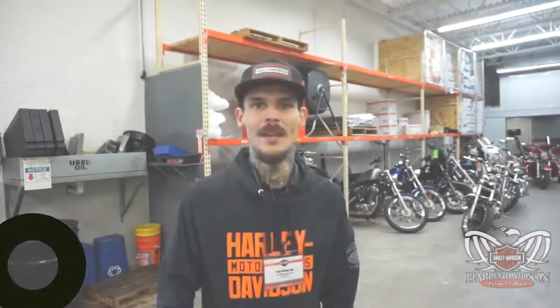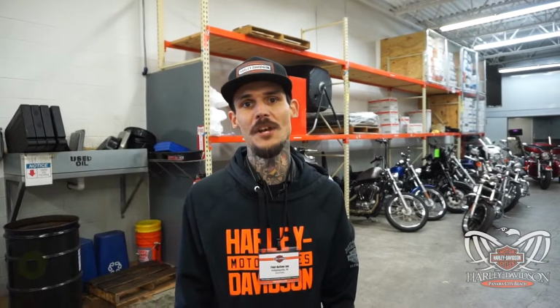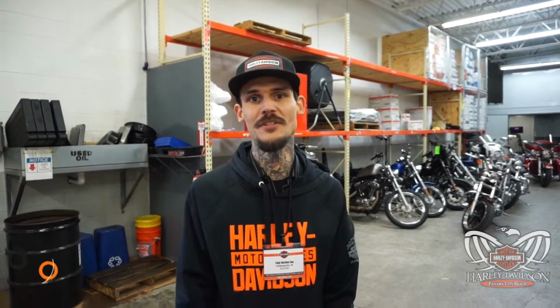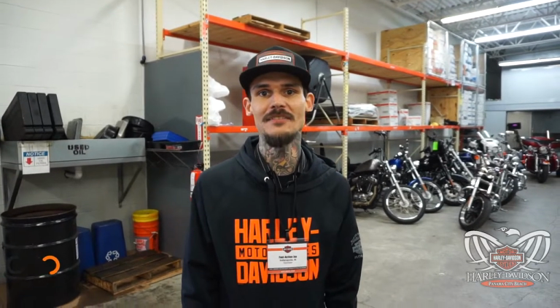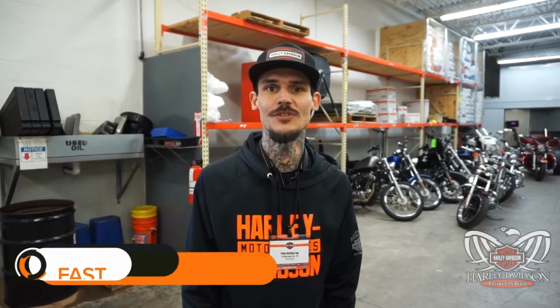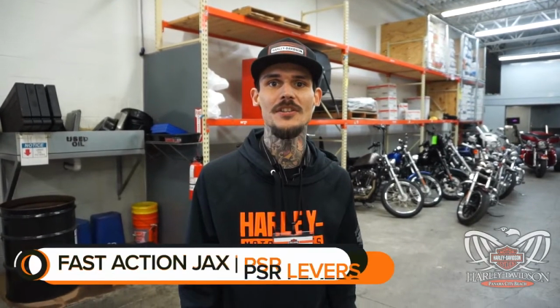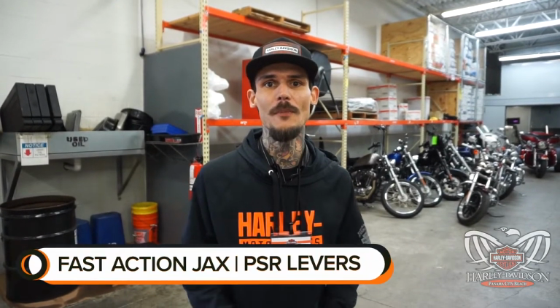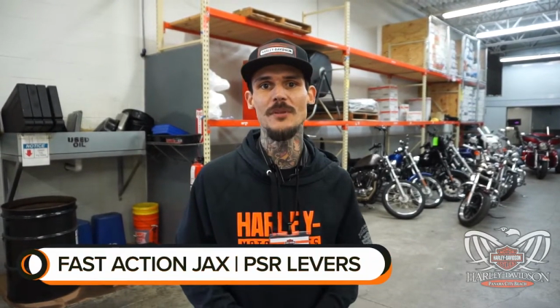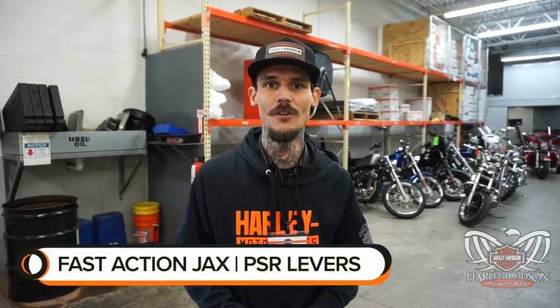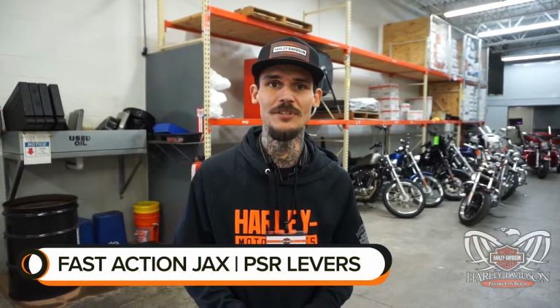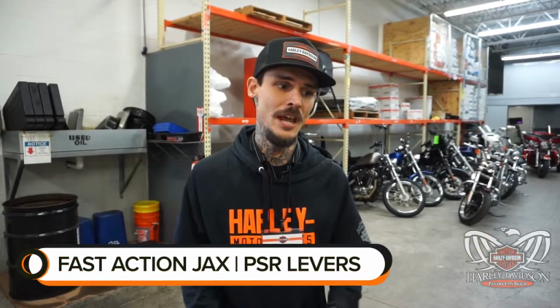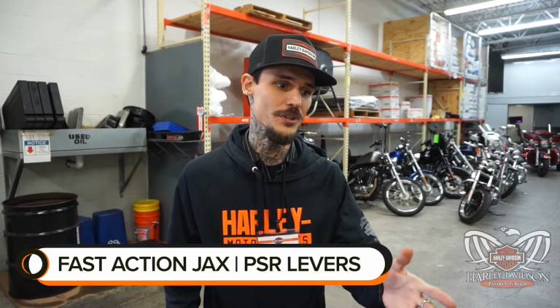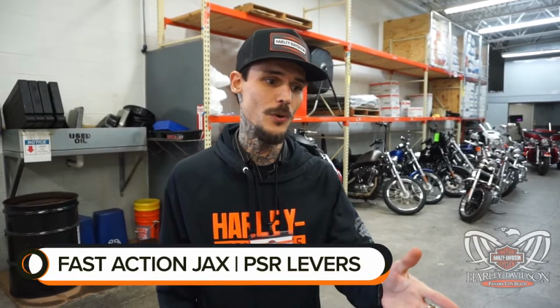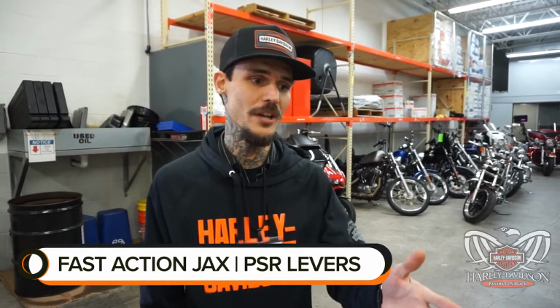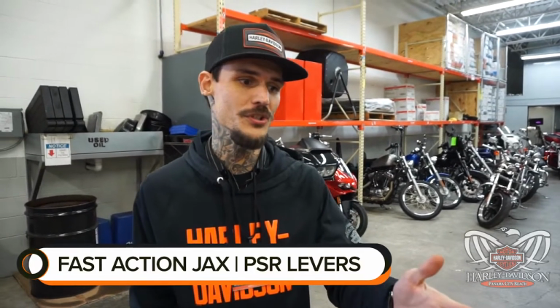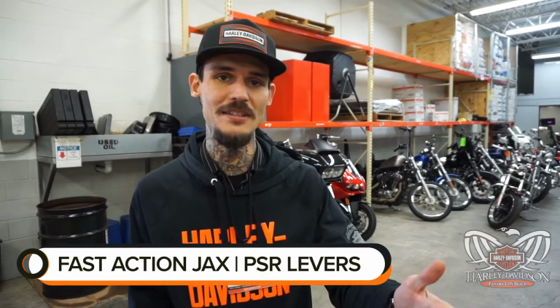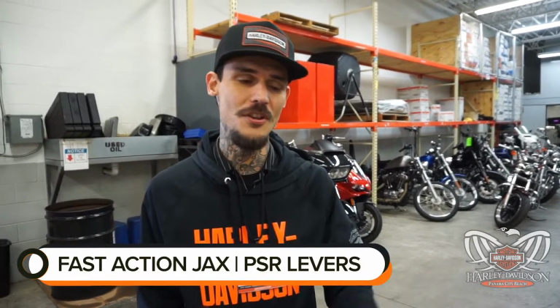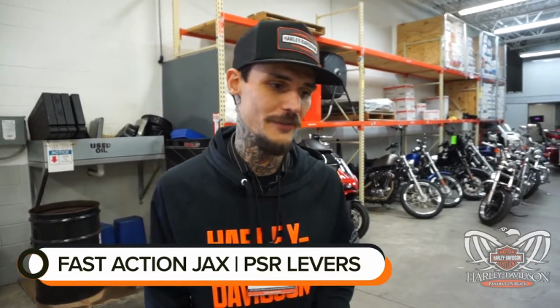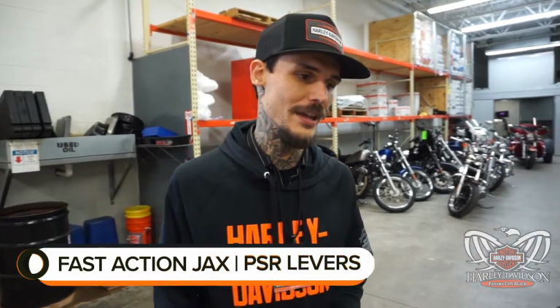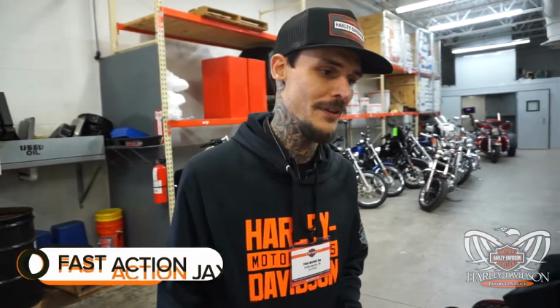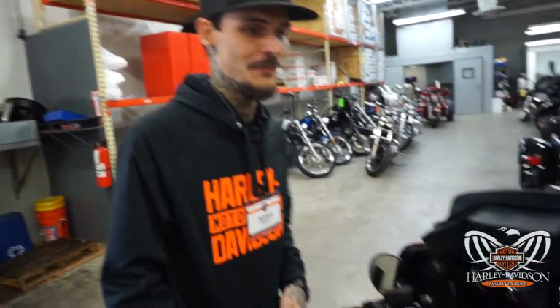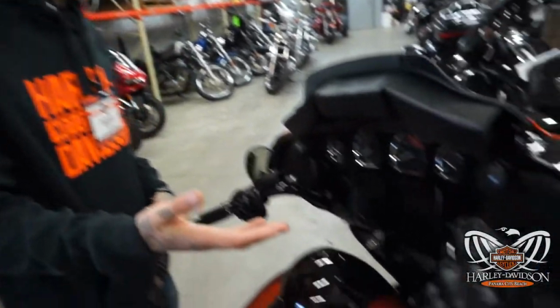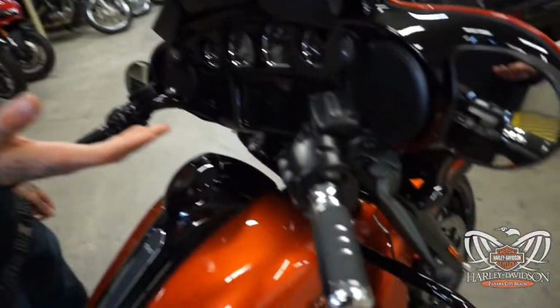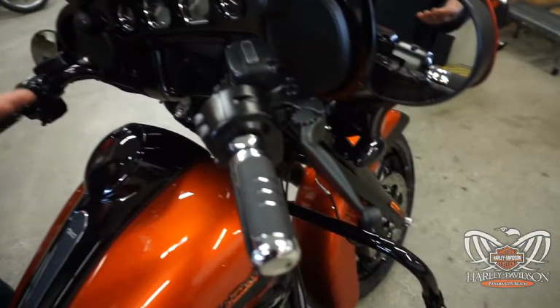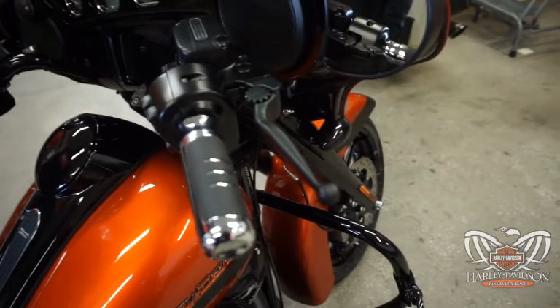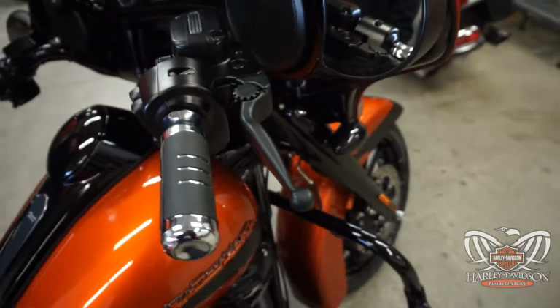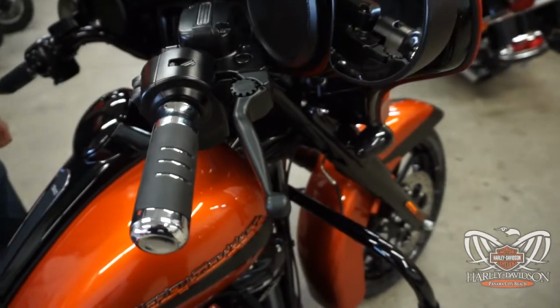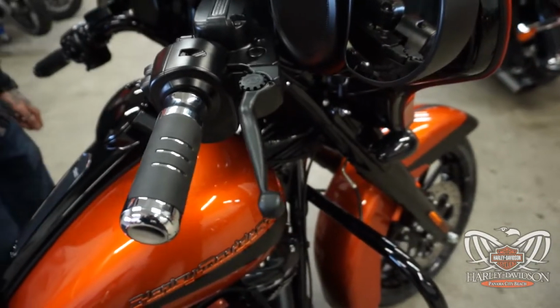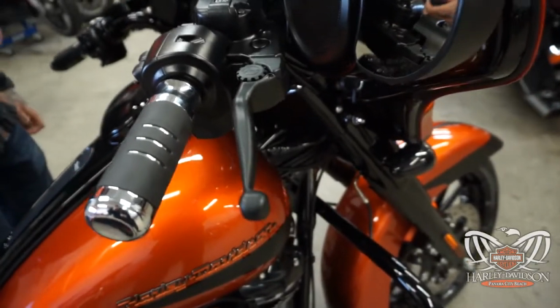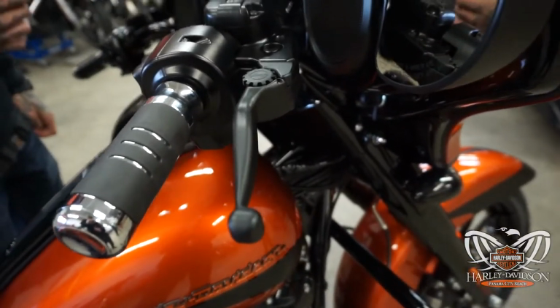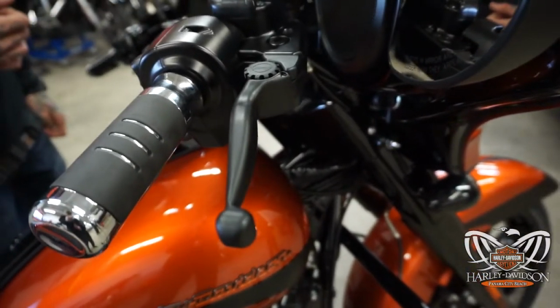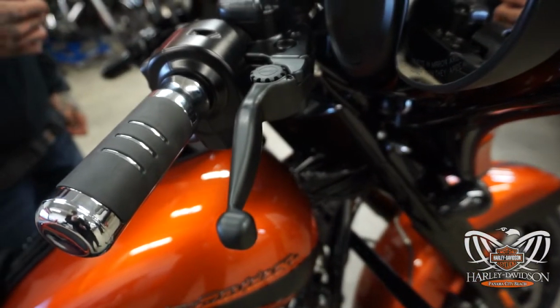Hey, what's up guys? It's Fast Action Jacks here at Panama City Beach Harley-Davidson. I wanted to do a quick video and show you guys these awesome levers that we have. It's by PowerStands Racing — this is the PSR Anthem lever.